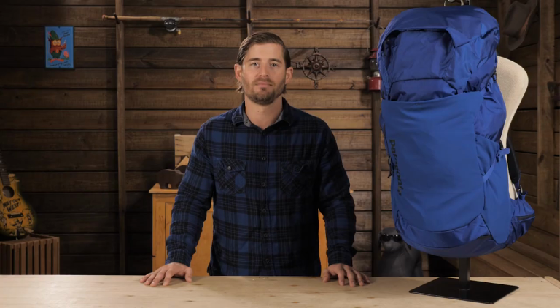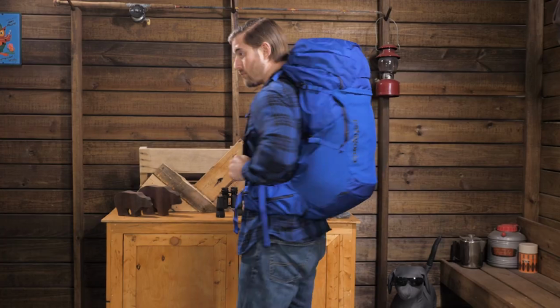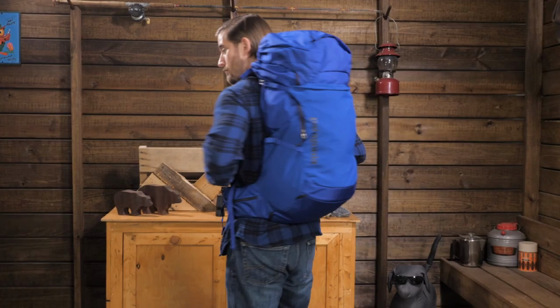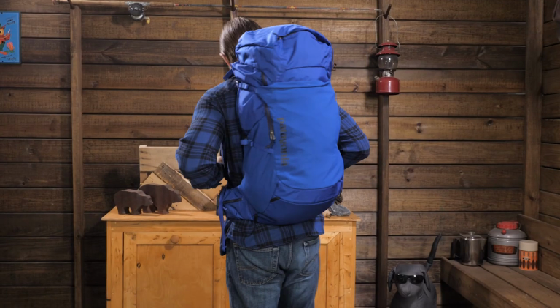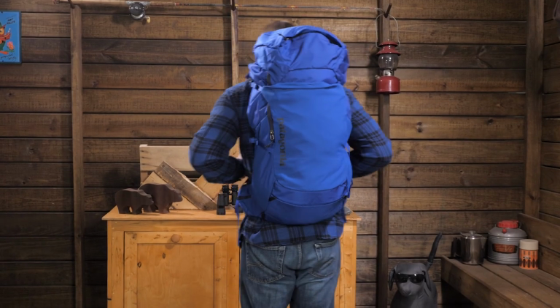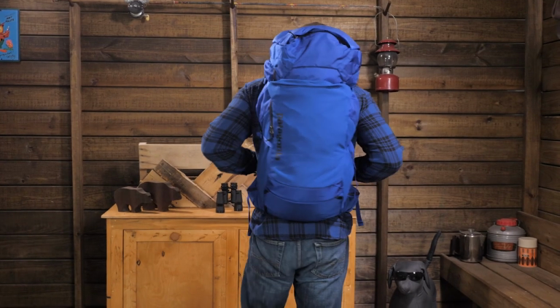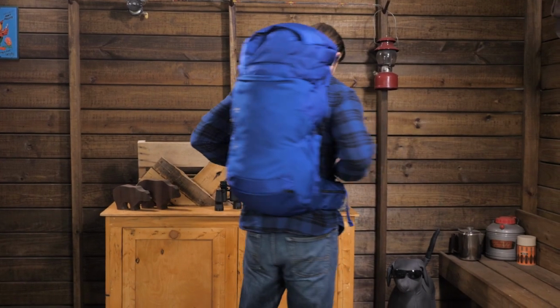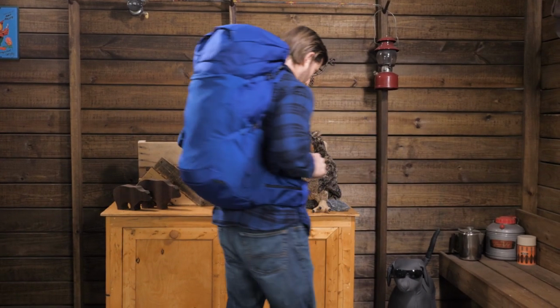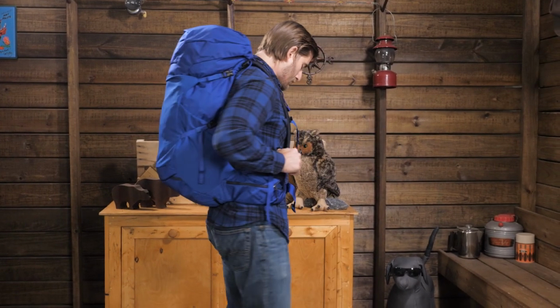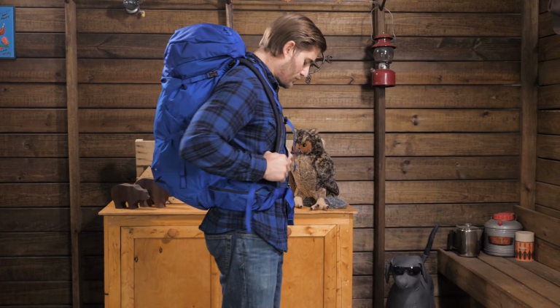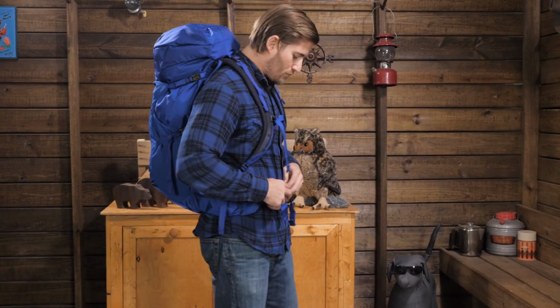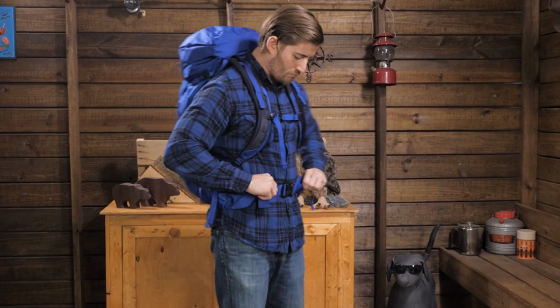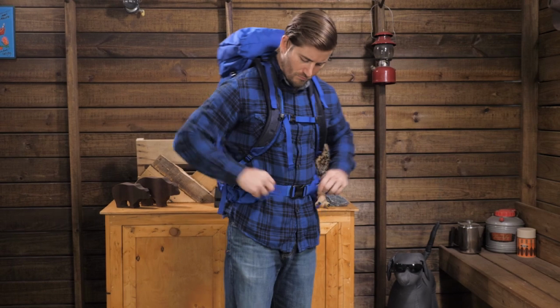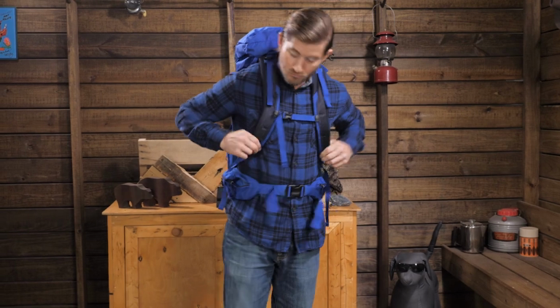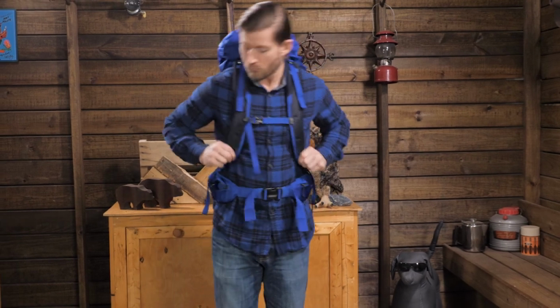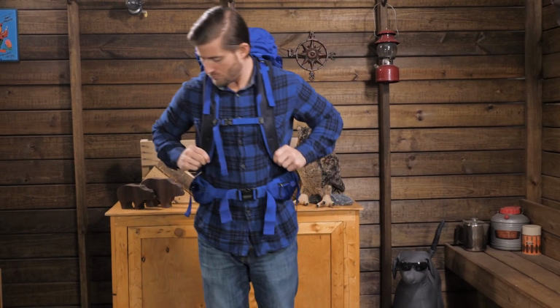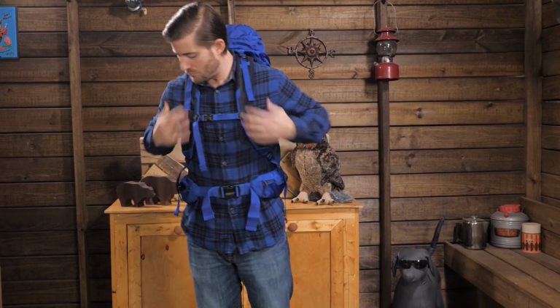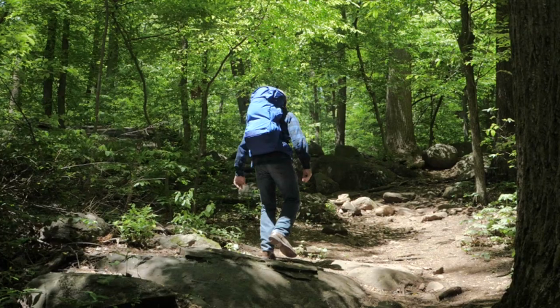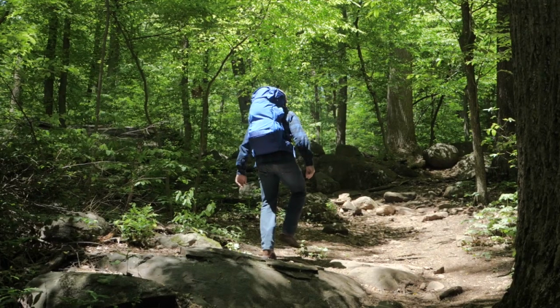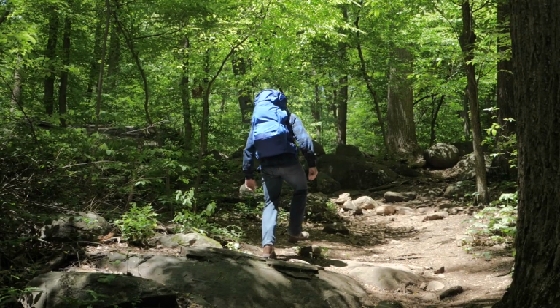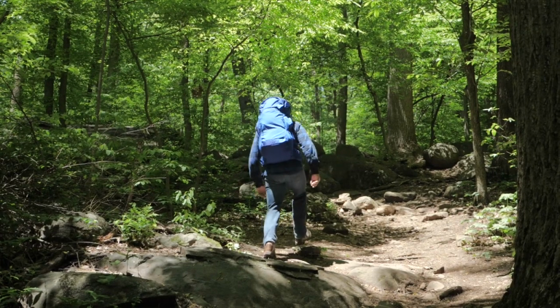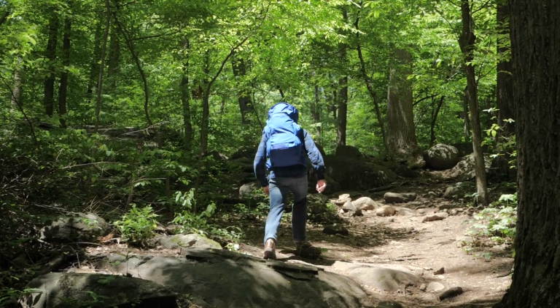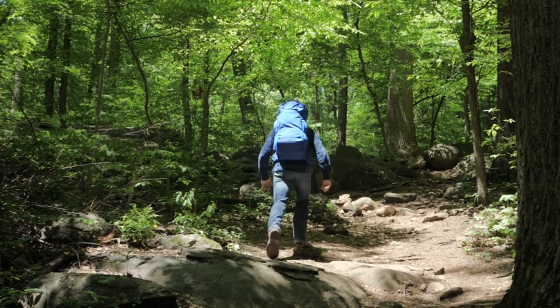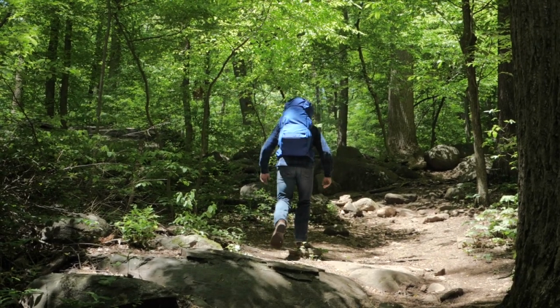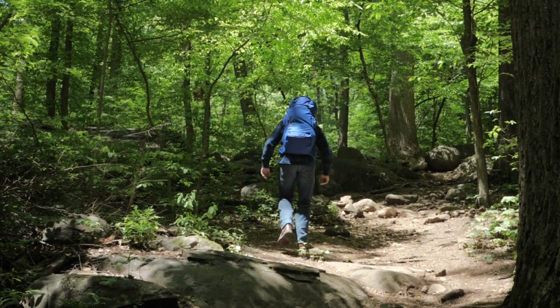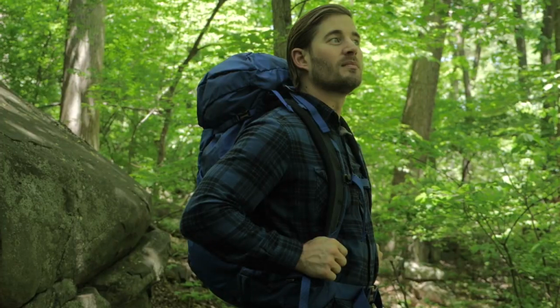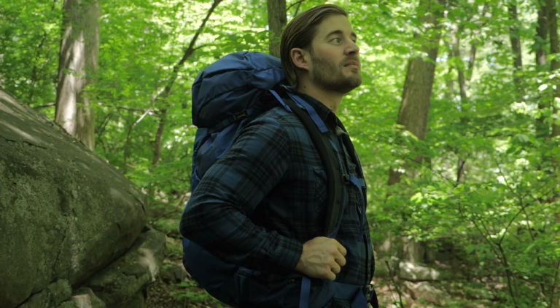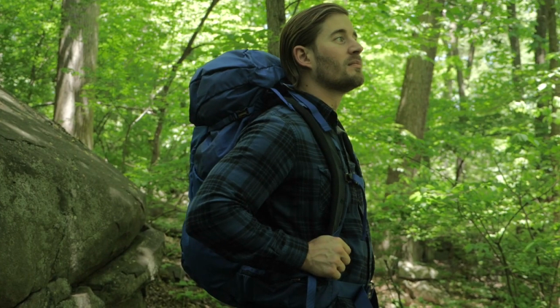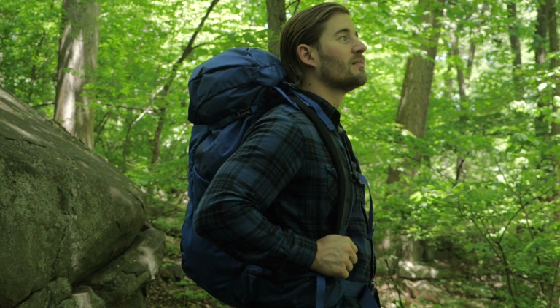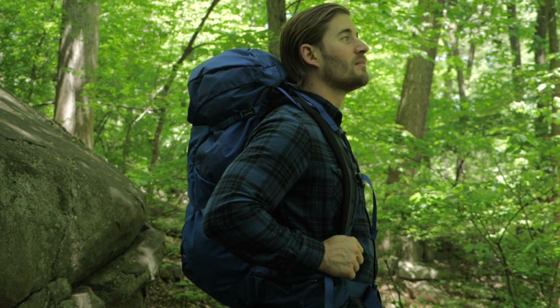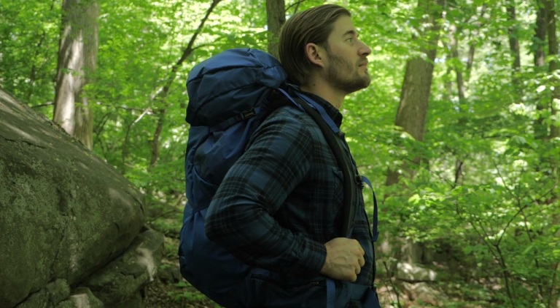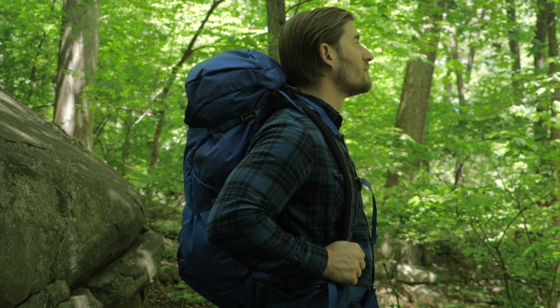It comes in both small medium and large extra large sizes, so be sure to check Patagonia's size chart. Ideal for hikers, campers and backpackers who want a balance of storage capacity, weight and comfort.